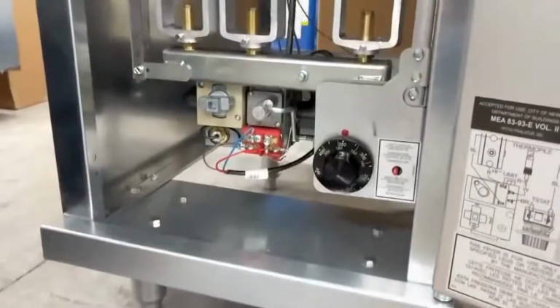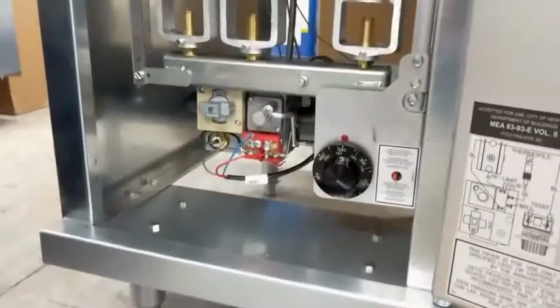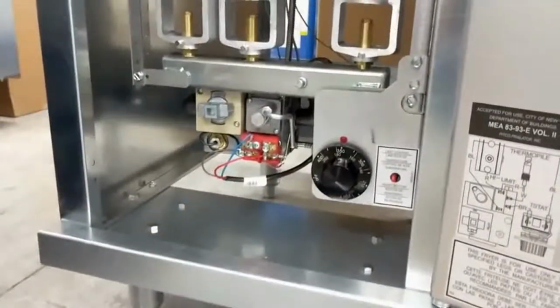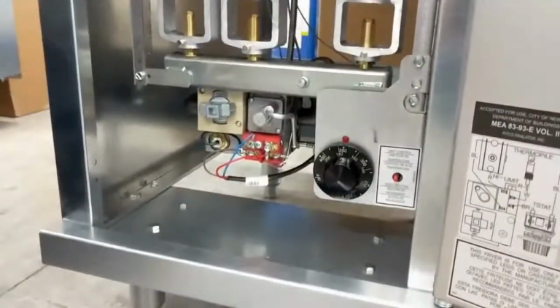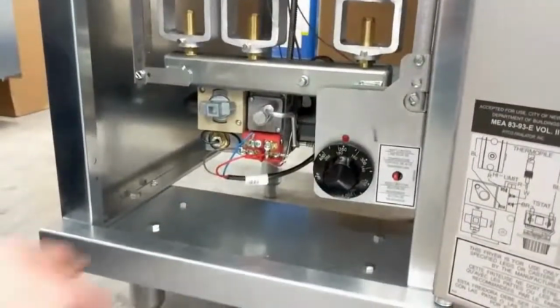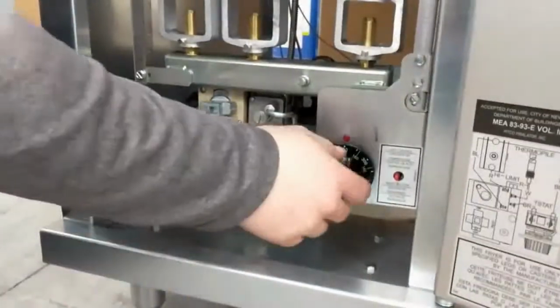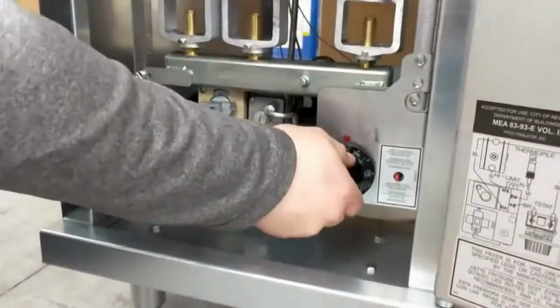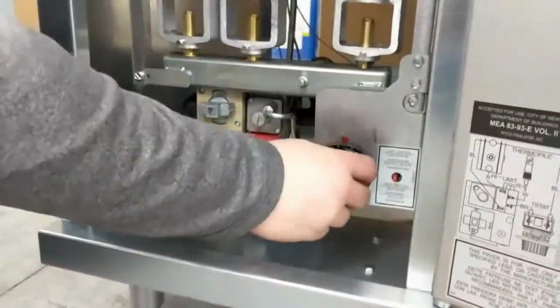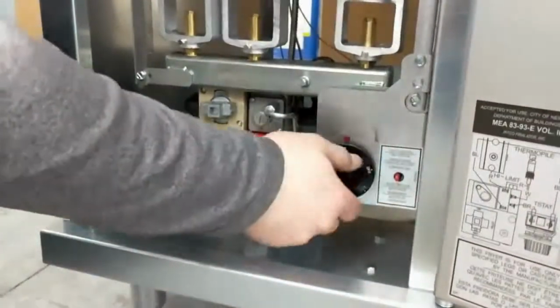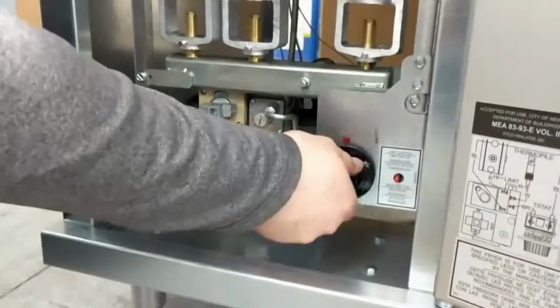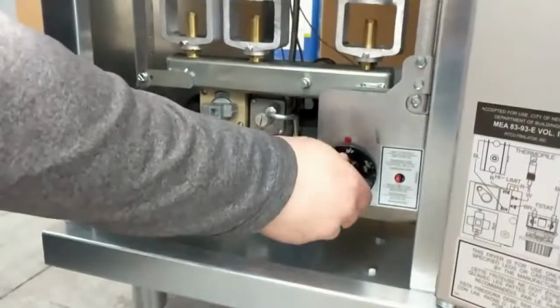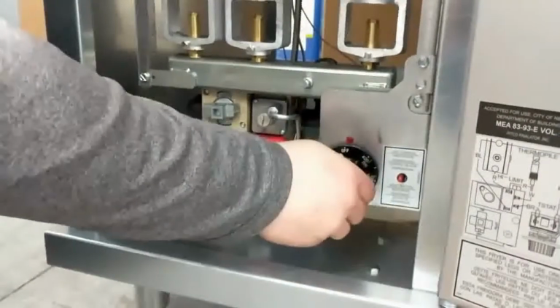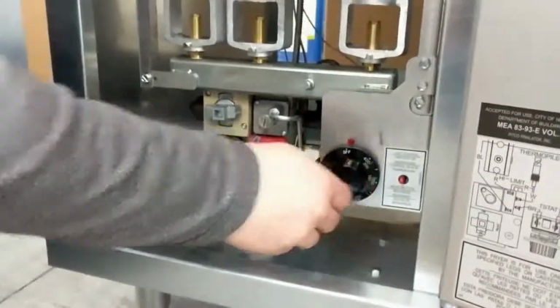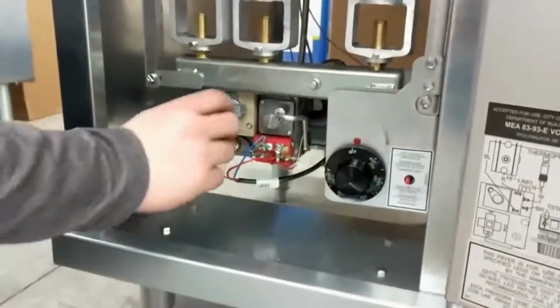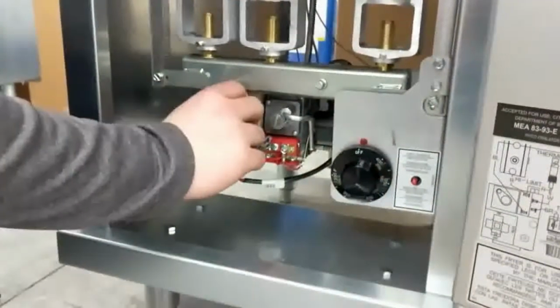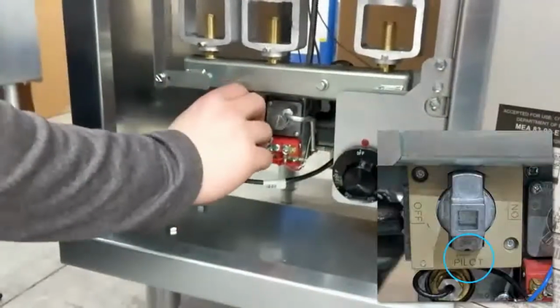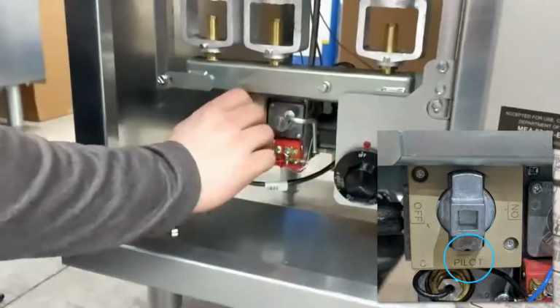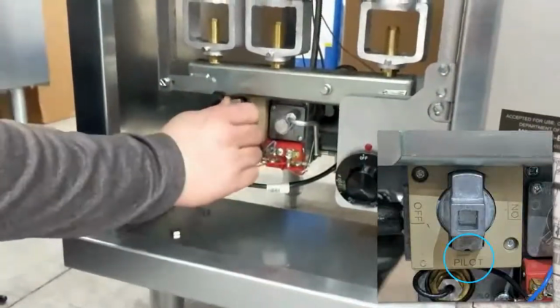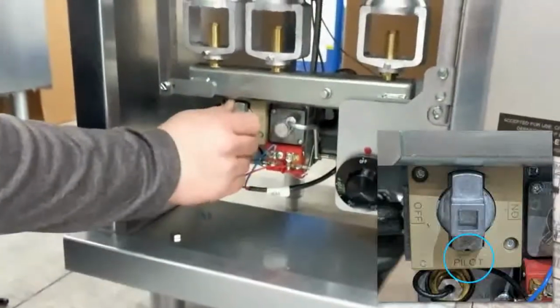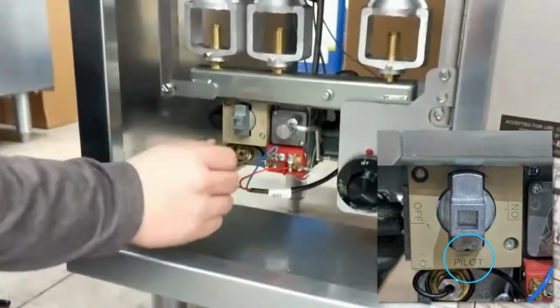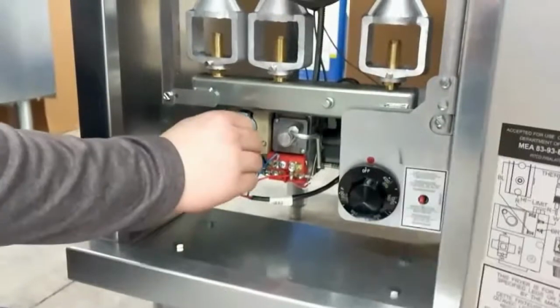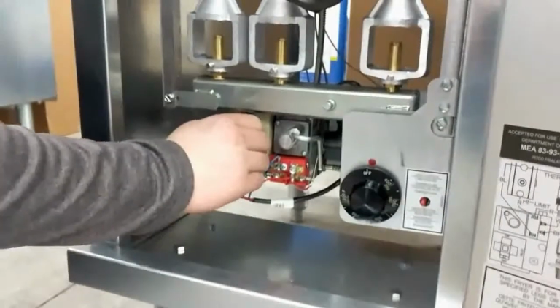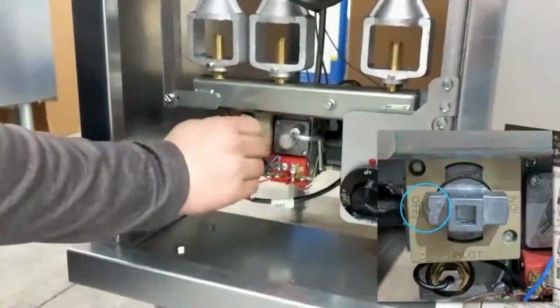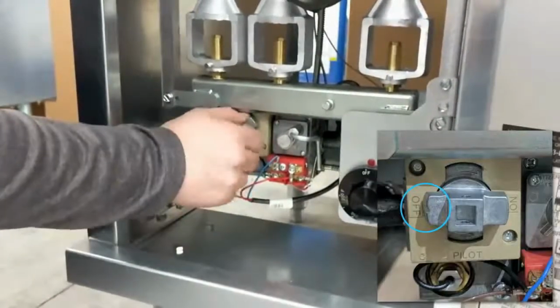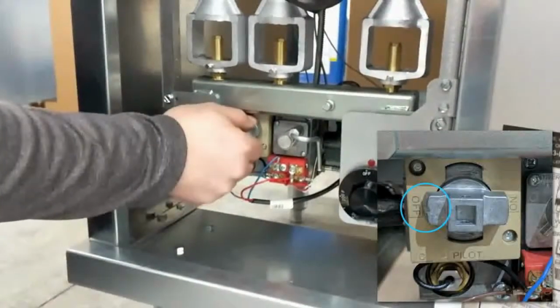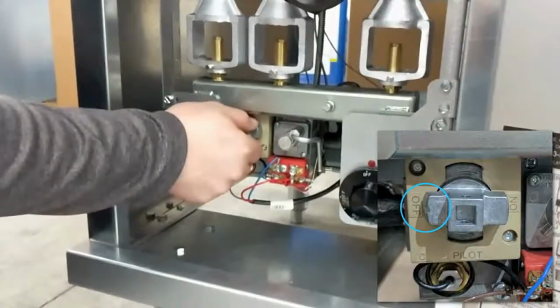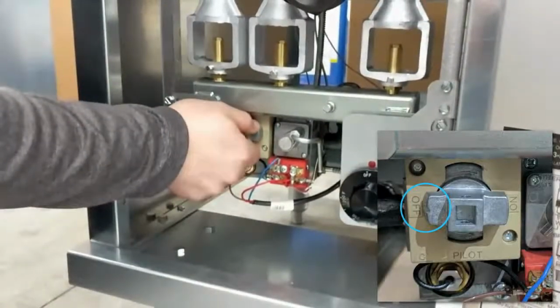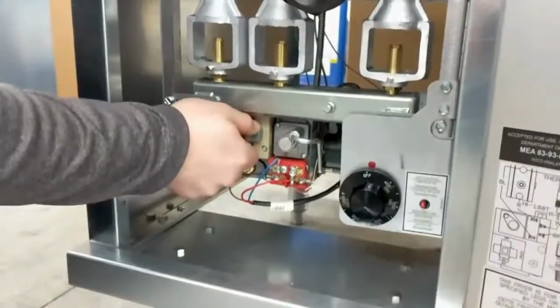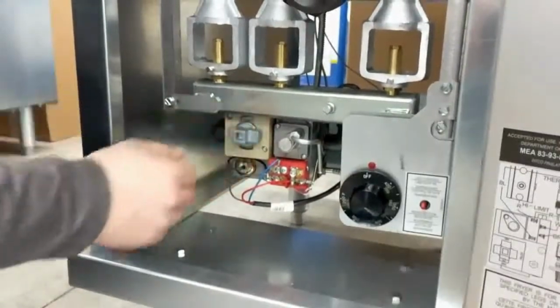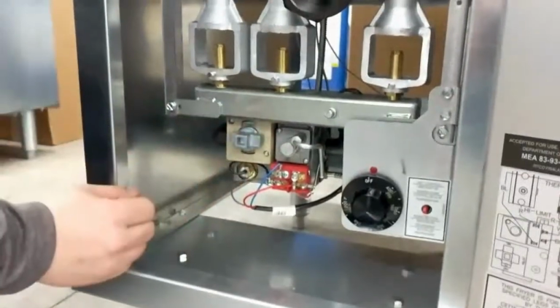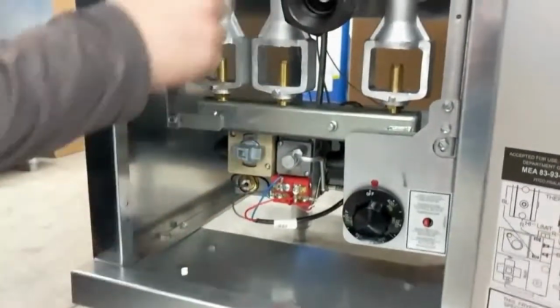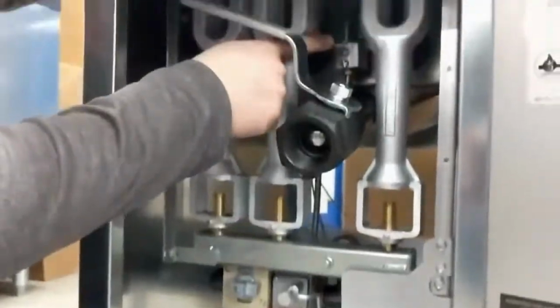To shut down the fryer completely, turn the thermostat to the off position. Then turn the pilot knob to the pilot position, push in slightly, and turn it to the off position. Finally, check to see that your pilot is off.